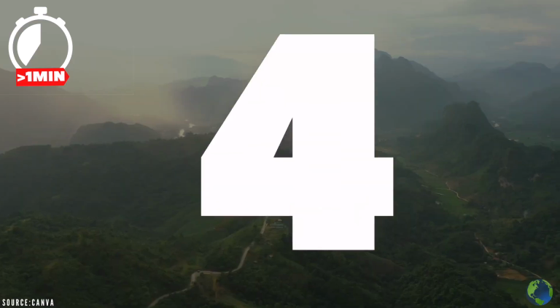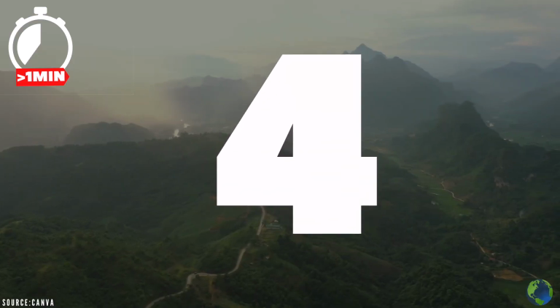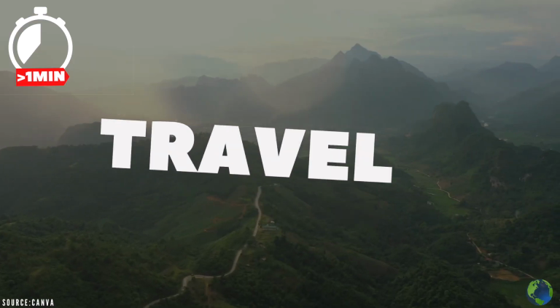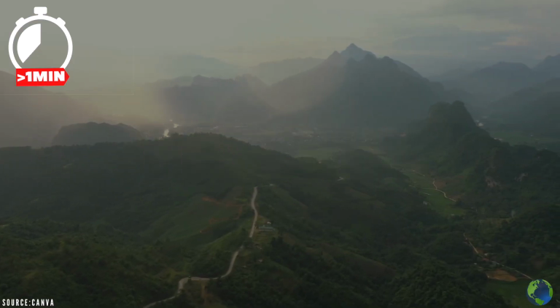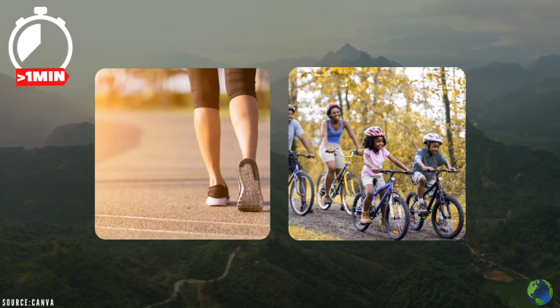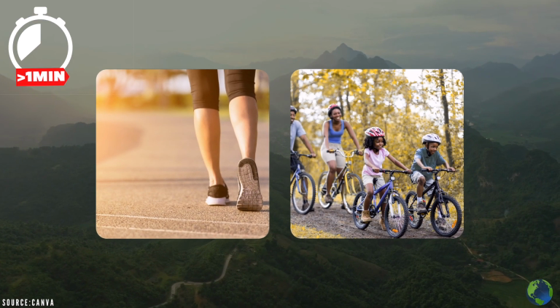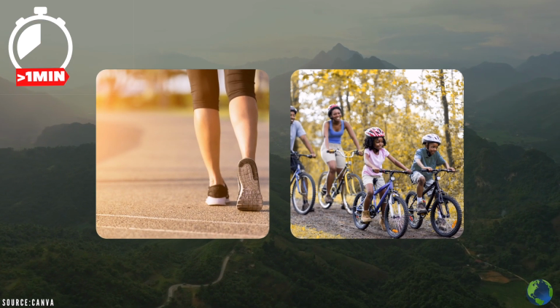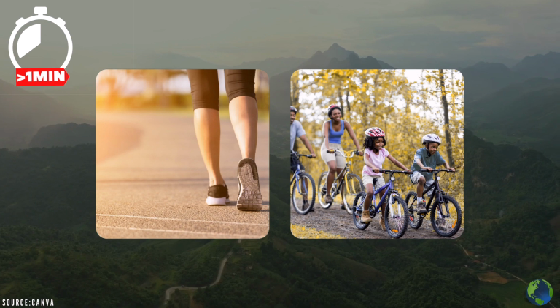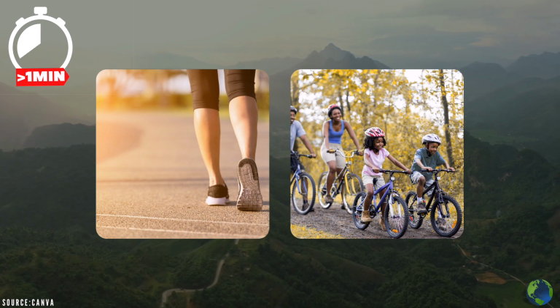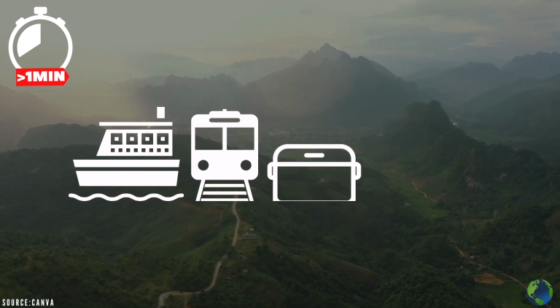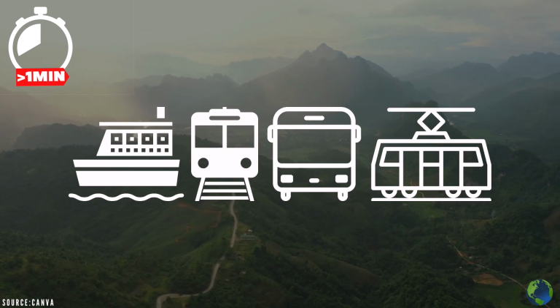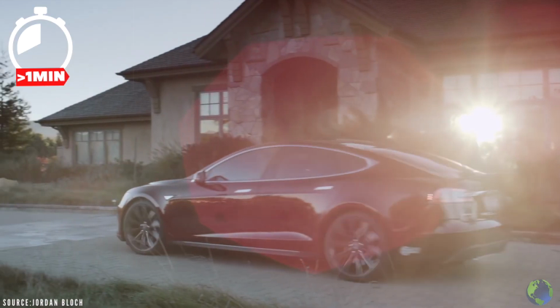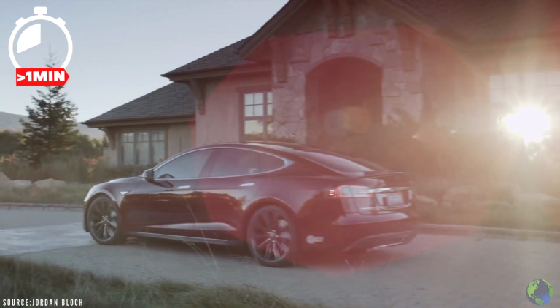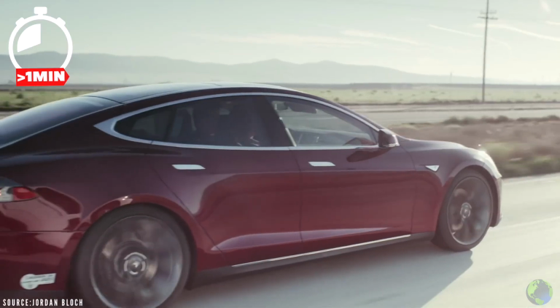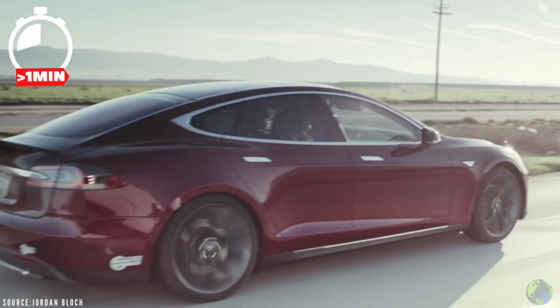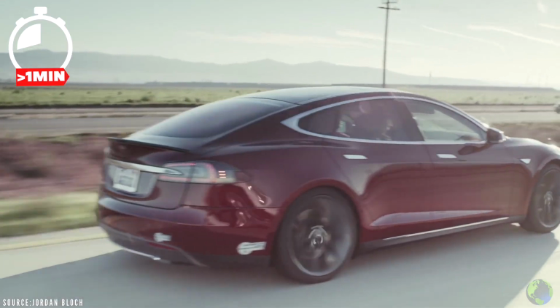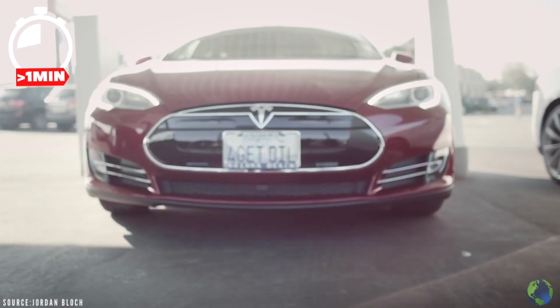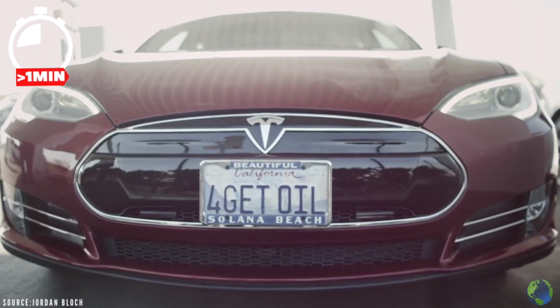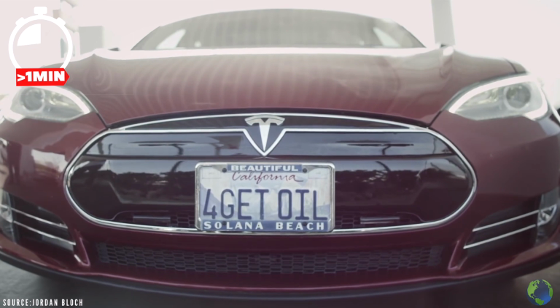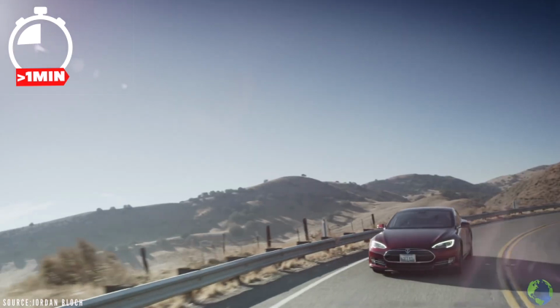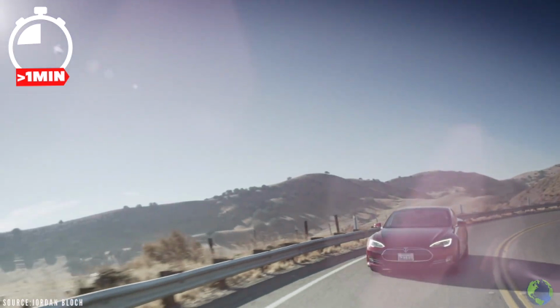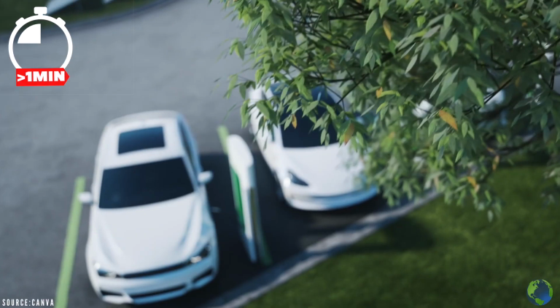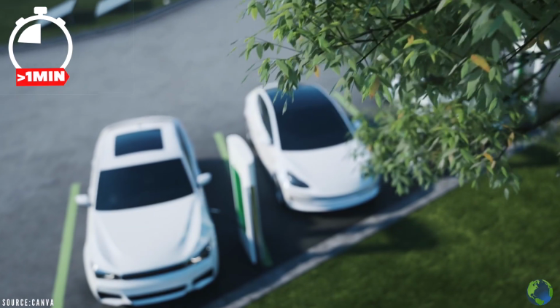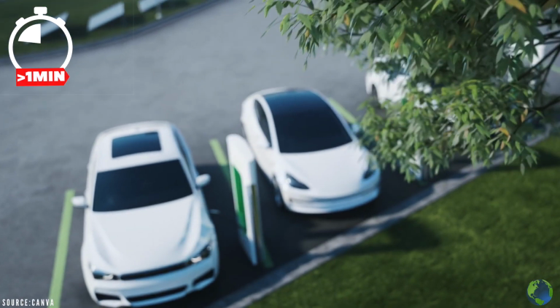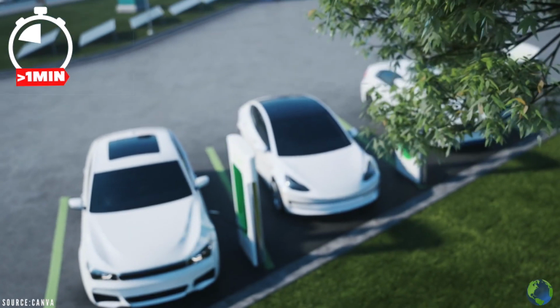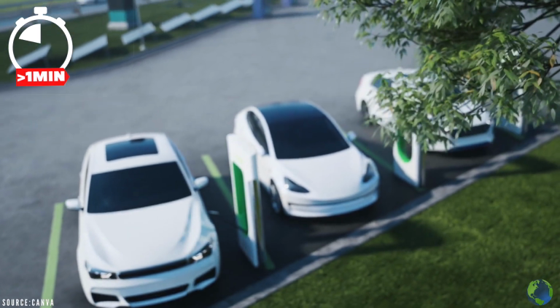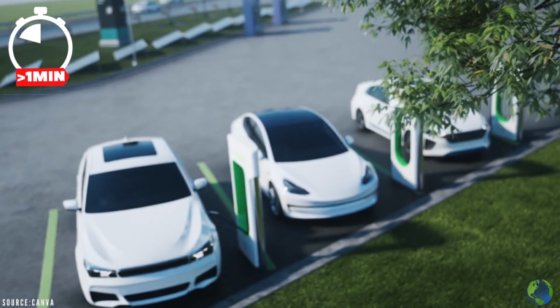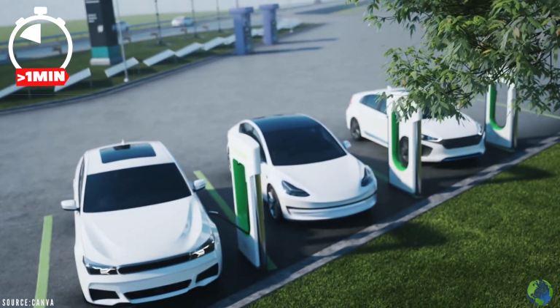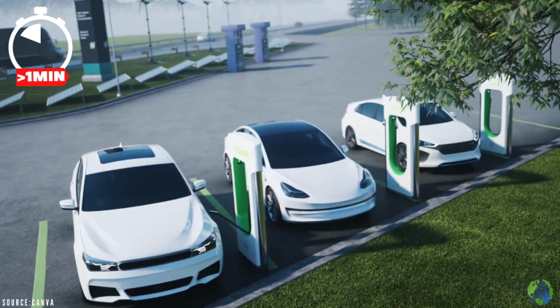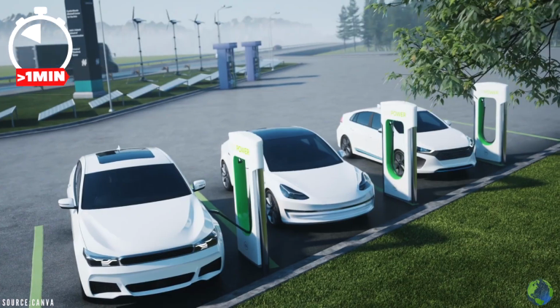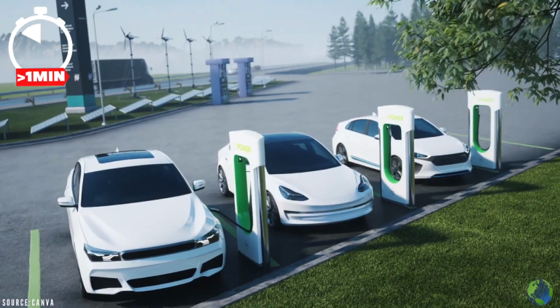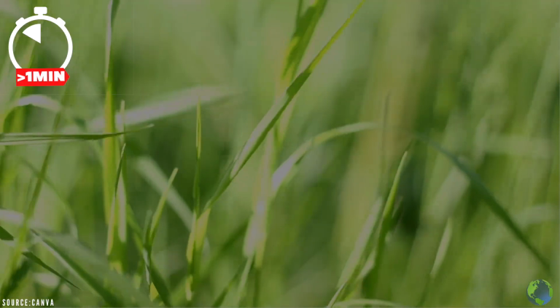Tip 4: travel. Walk or cycle as much as possible, and if safe, take public transport. If you need to drive and have the means to, go pick yourself up a Tesla or some sort of electric car, or at least a hybrid. In the long run, it'll save you a lot of money and help save the planet too.